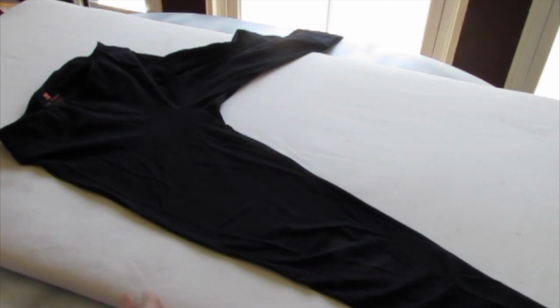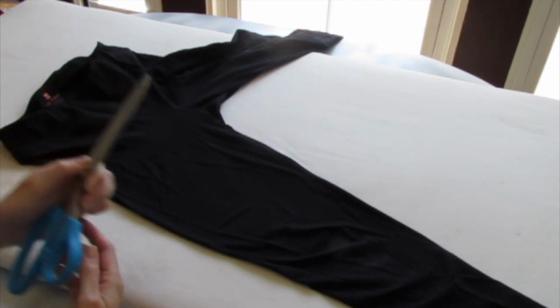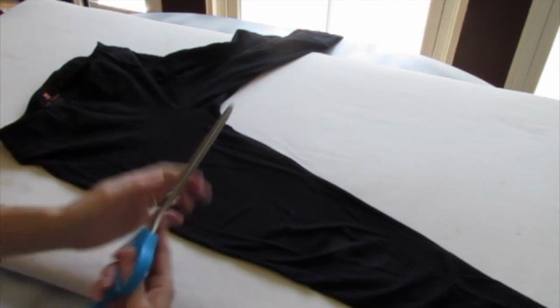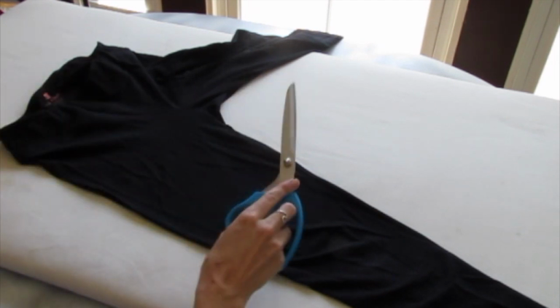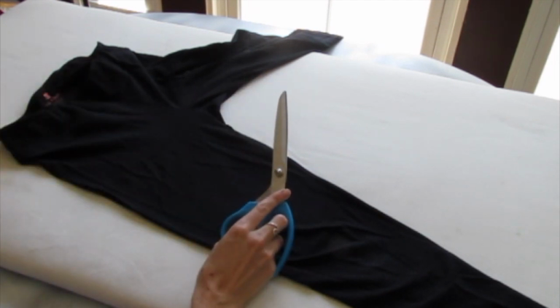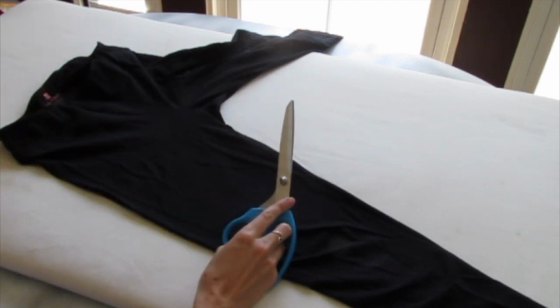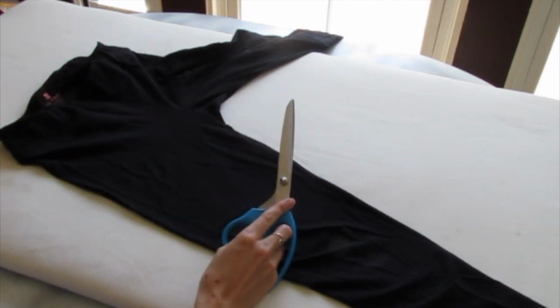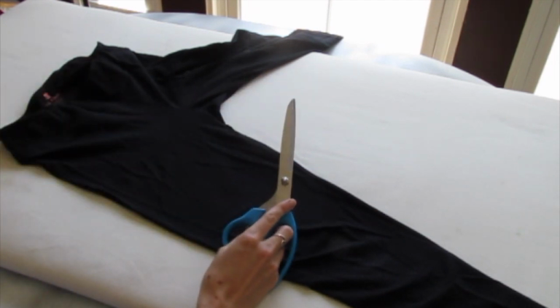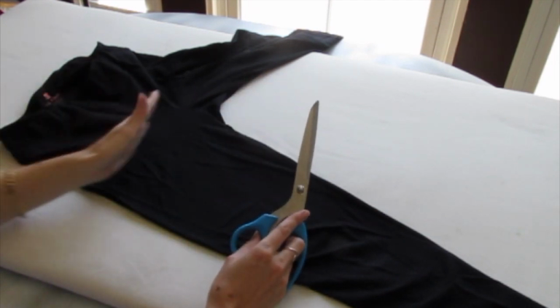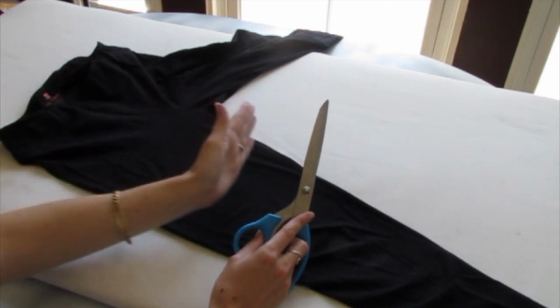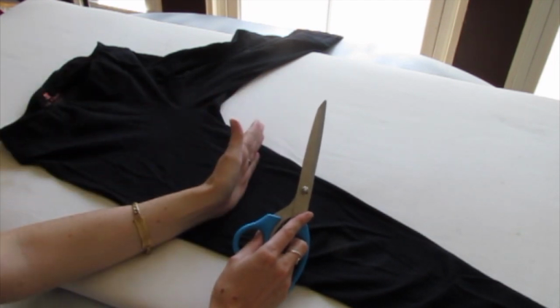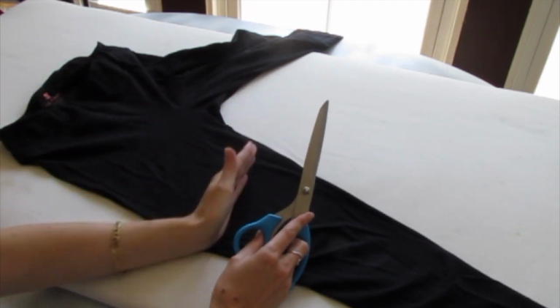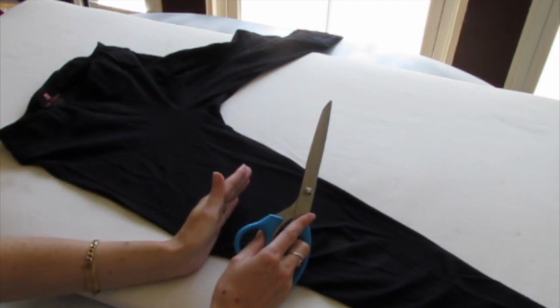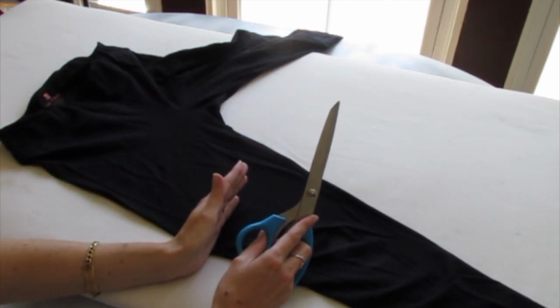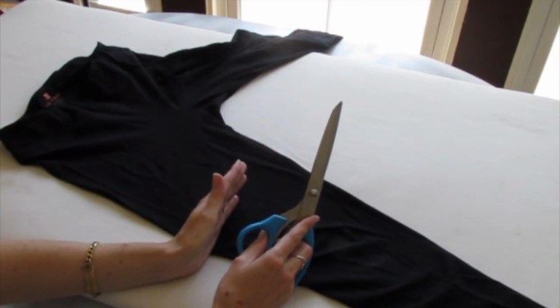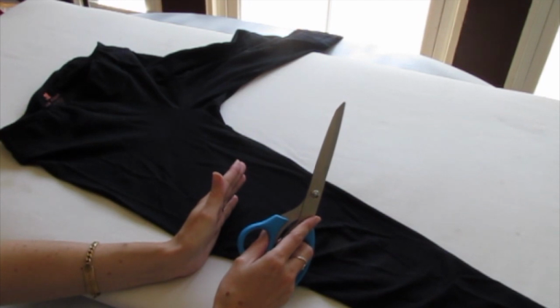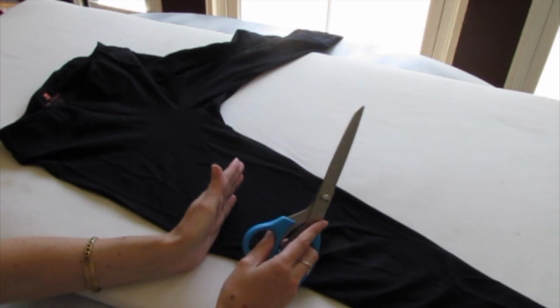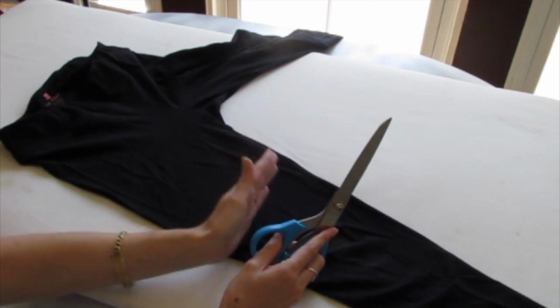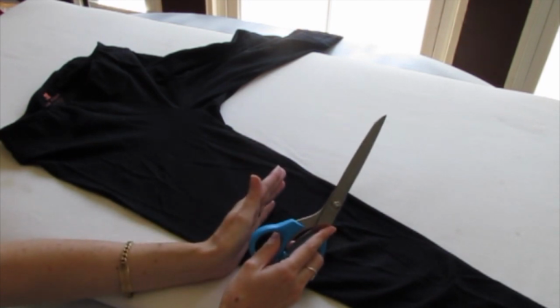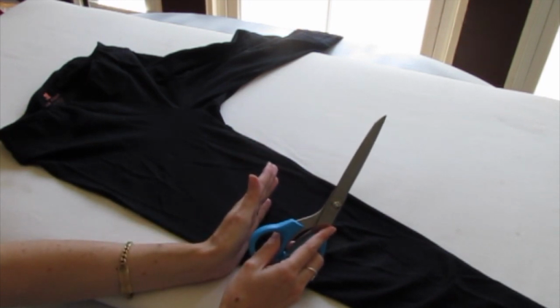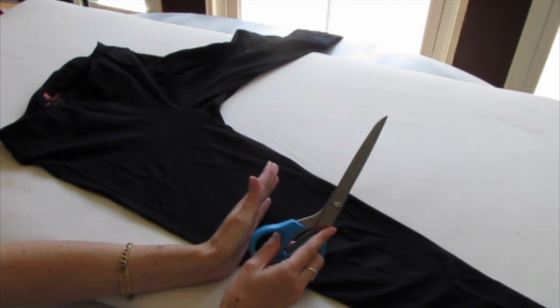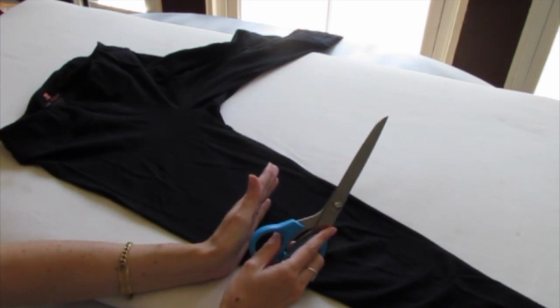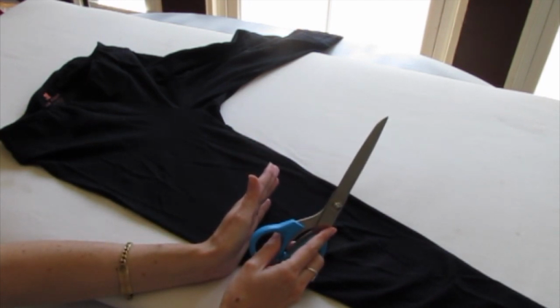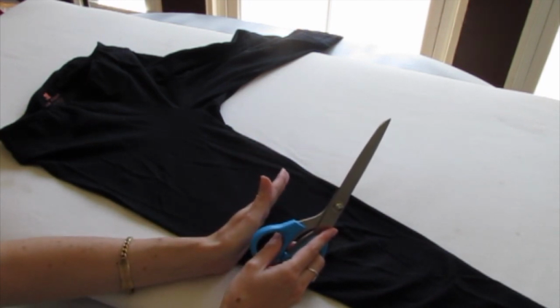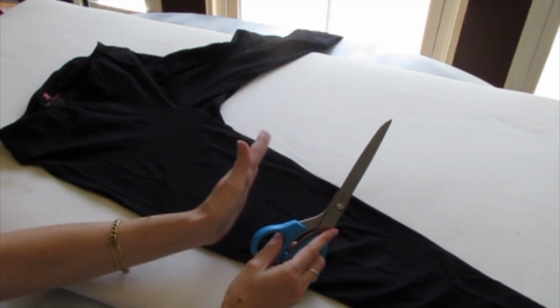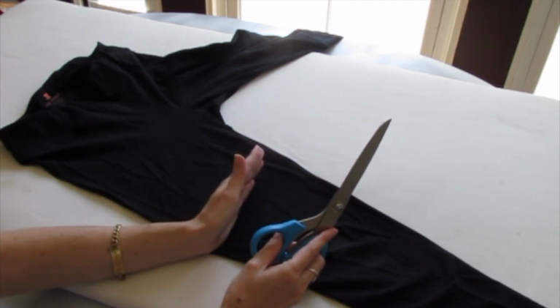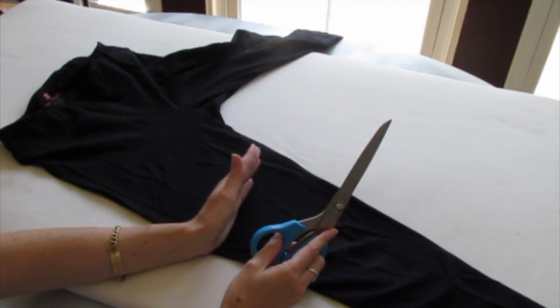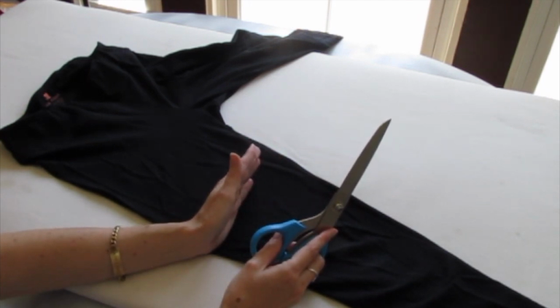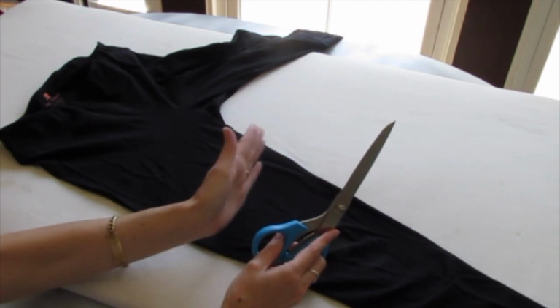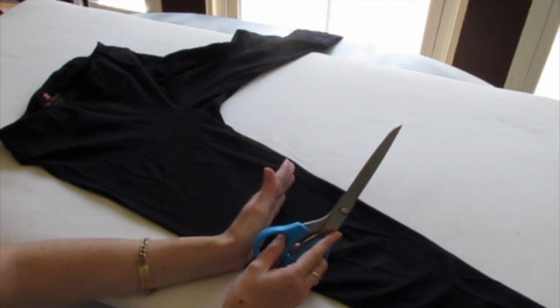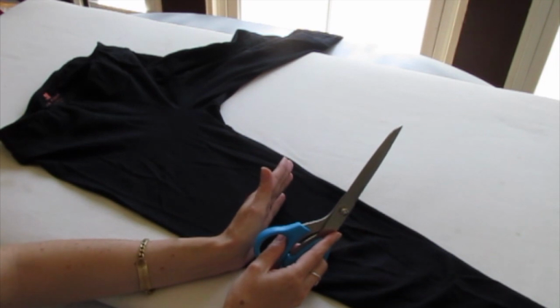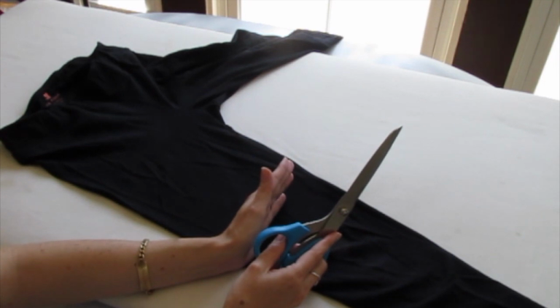The first thing you want to do is get a good pair of fabric scissors and decide how long you want your shorts to be. It's always best to cut them a bit longer than you think you want them. You can always make them shorter later, but you can never make them longer again.